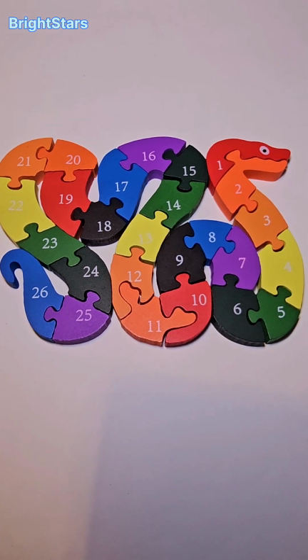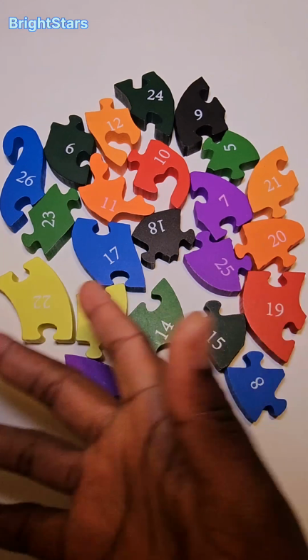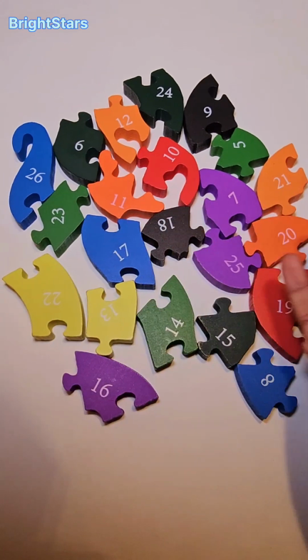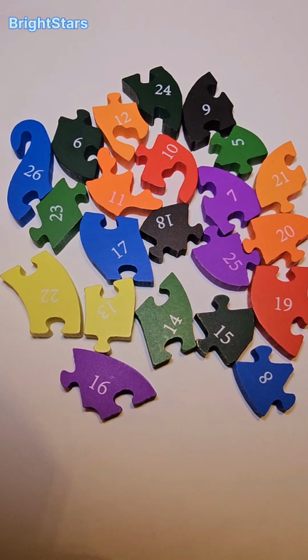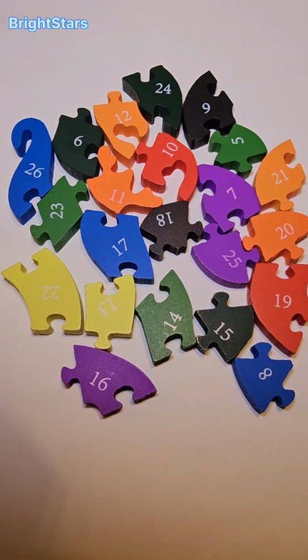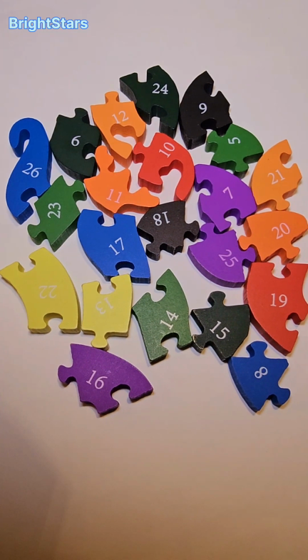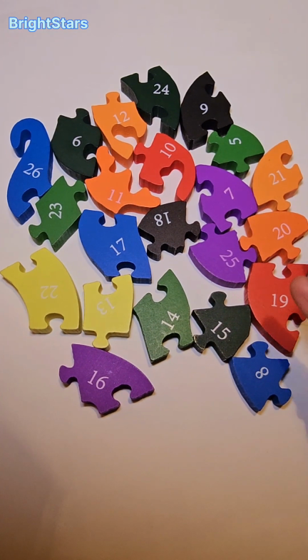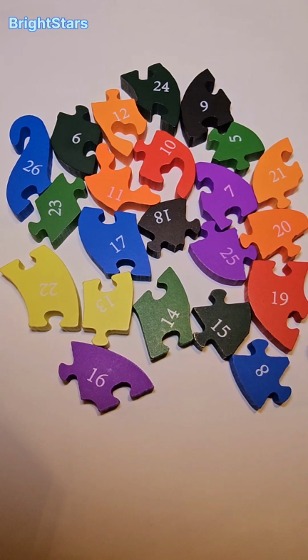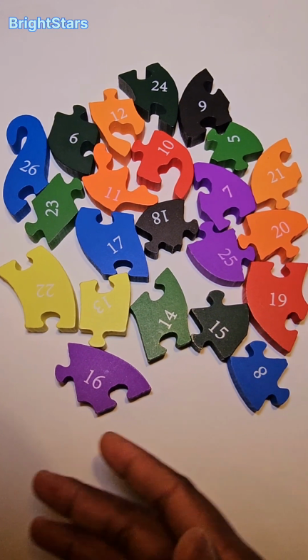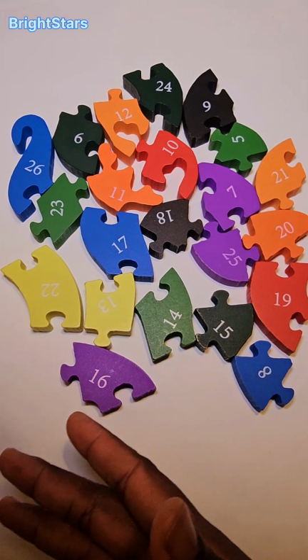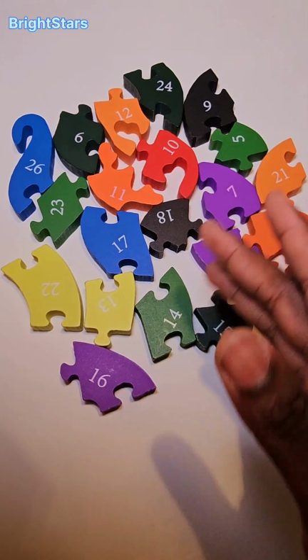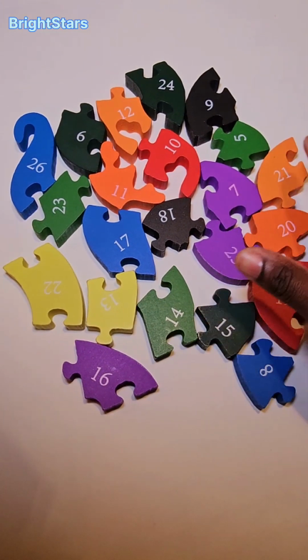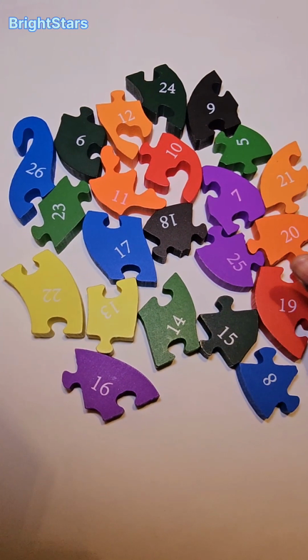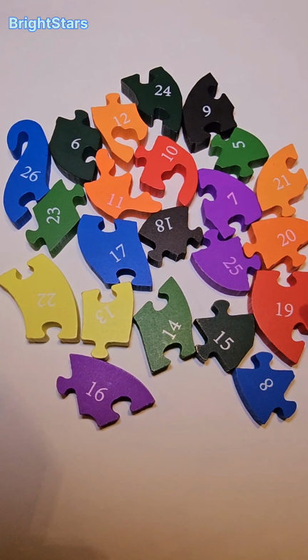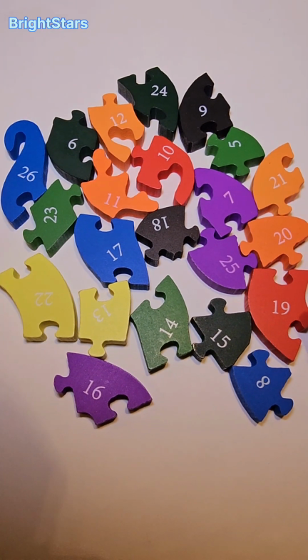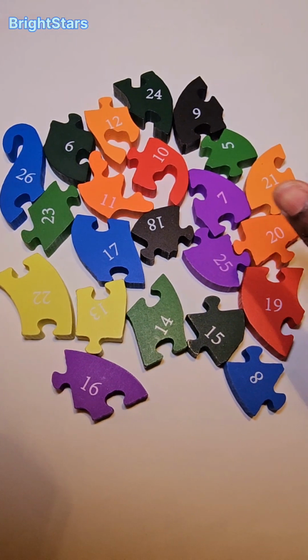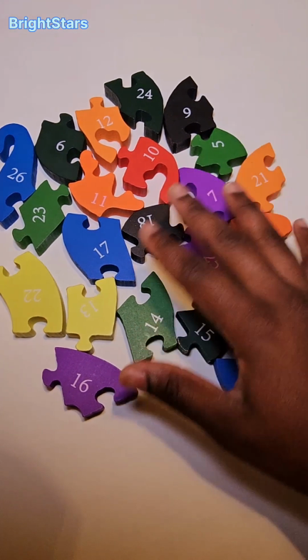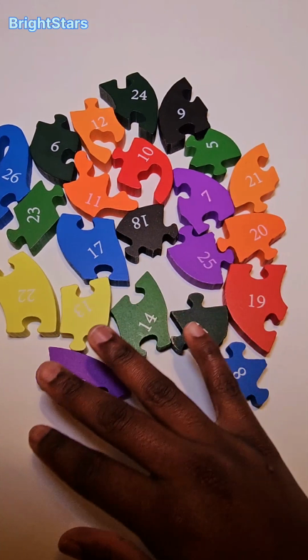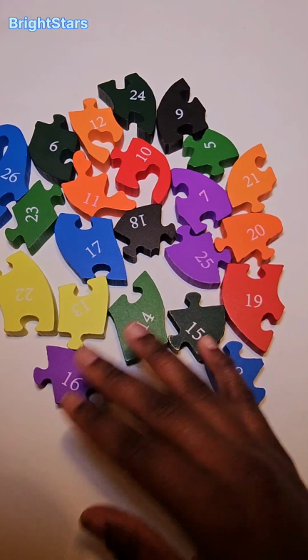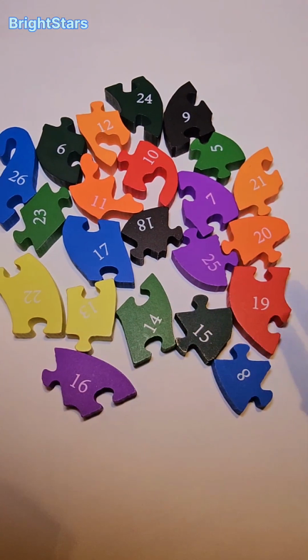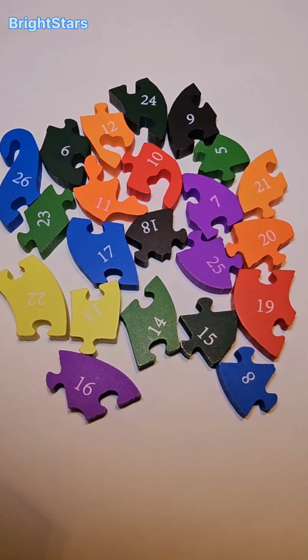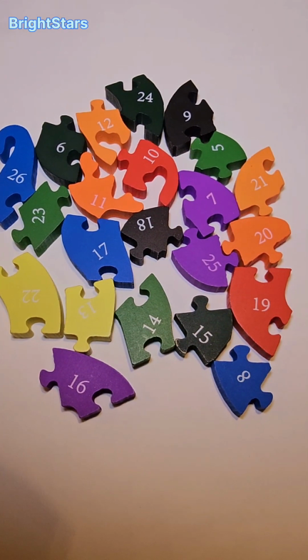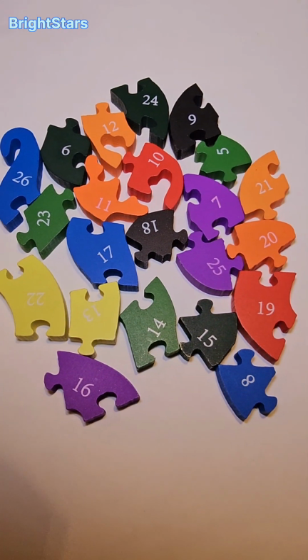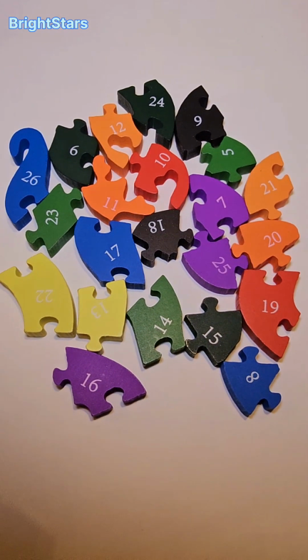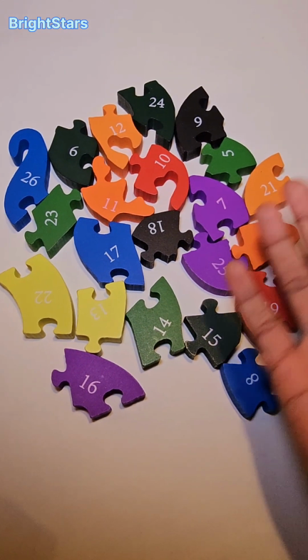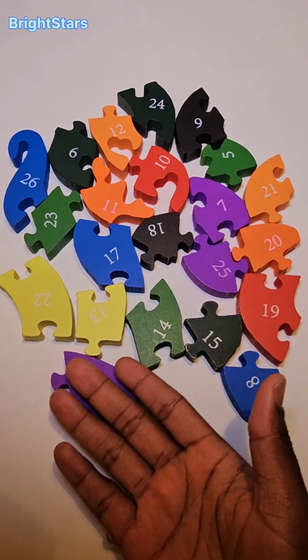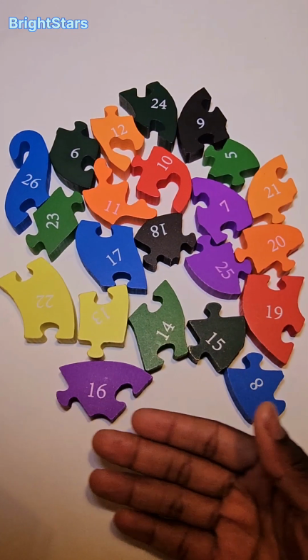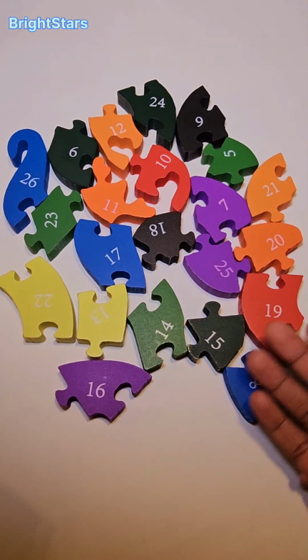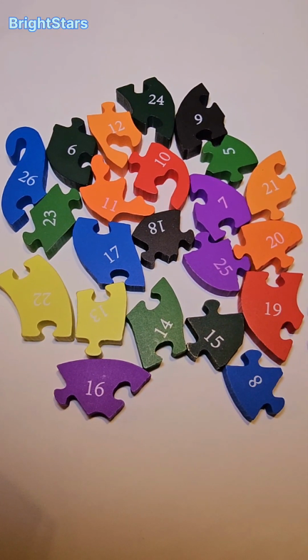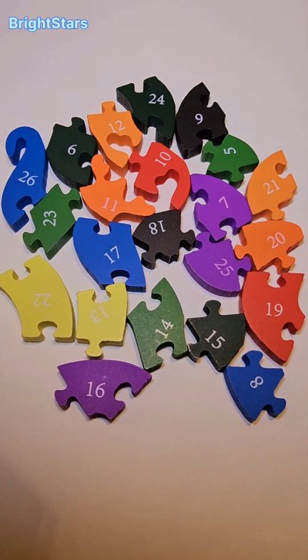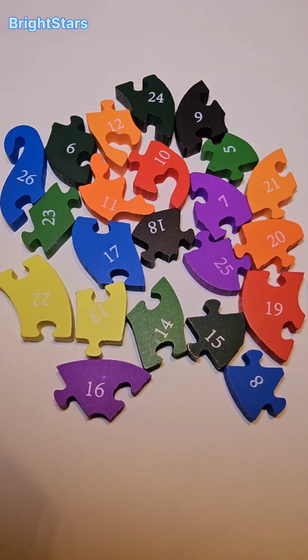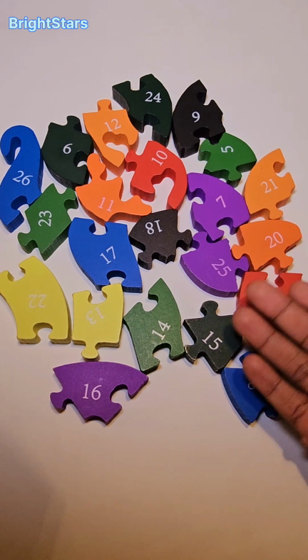Oh no, the snake is all over the place. Let's put them back together. Can you help me put all the numbers back together?